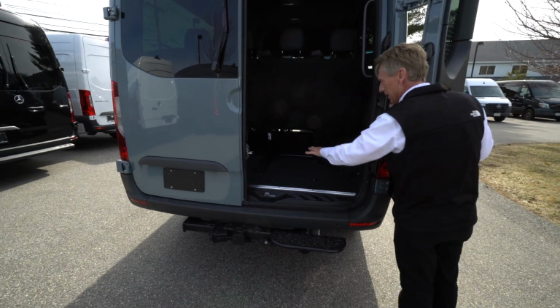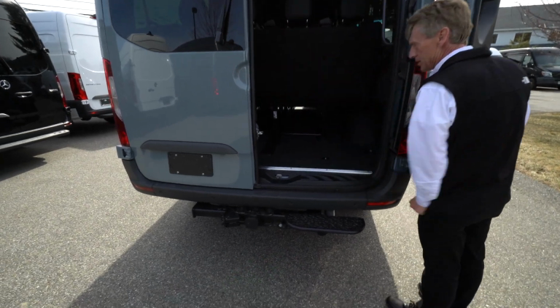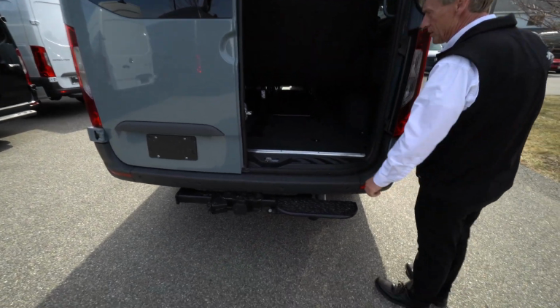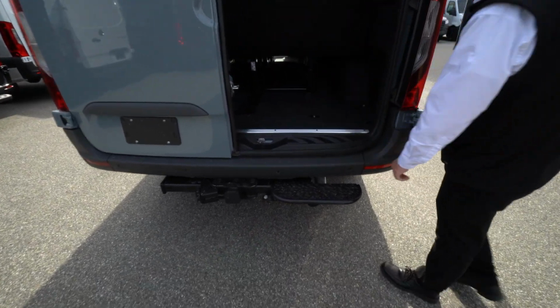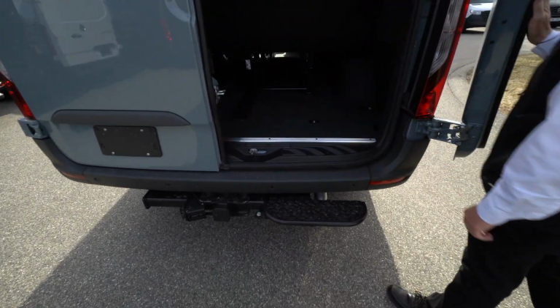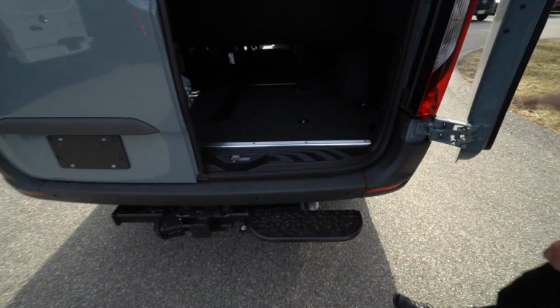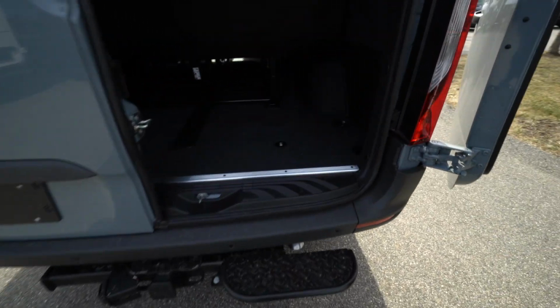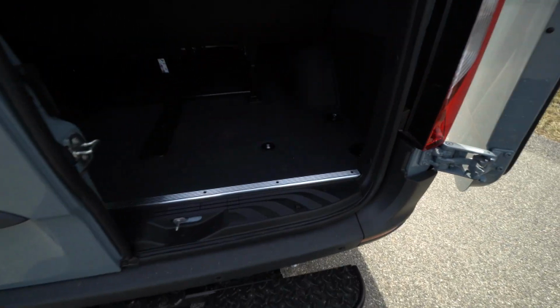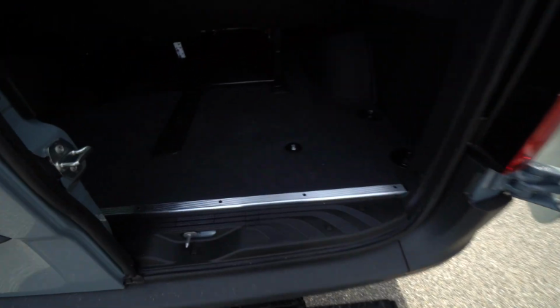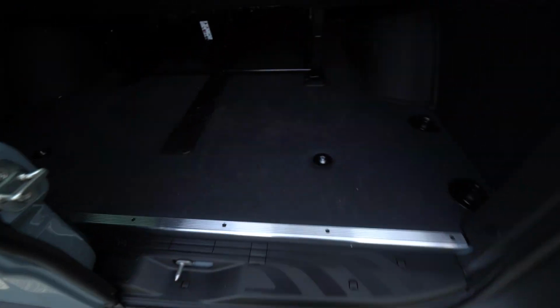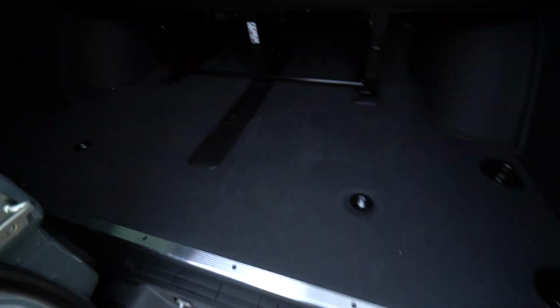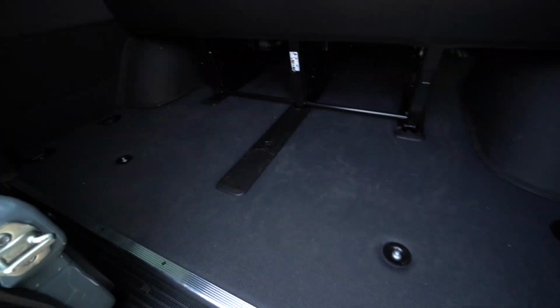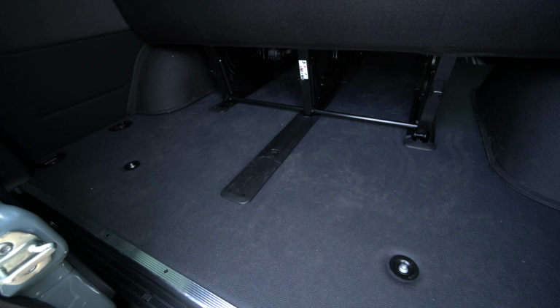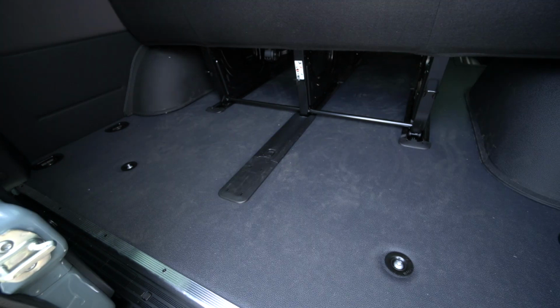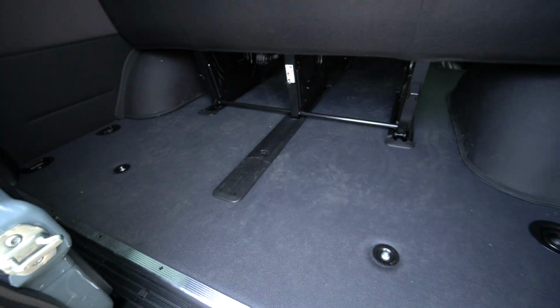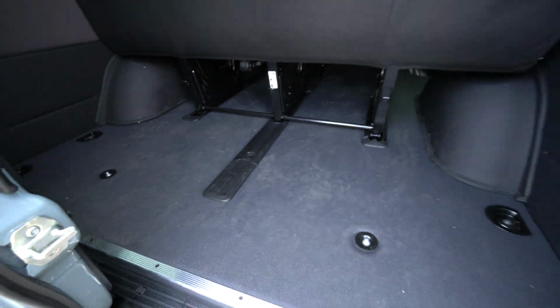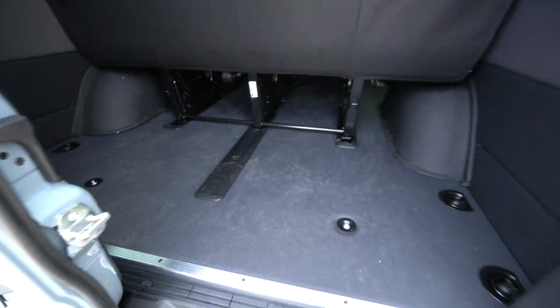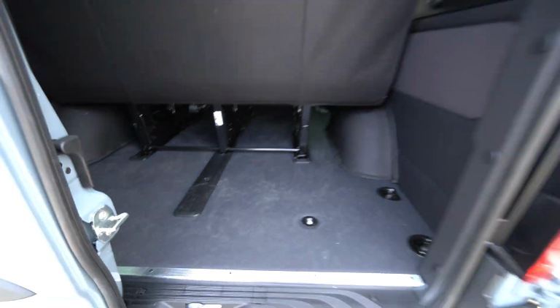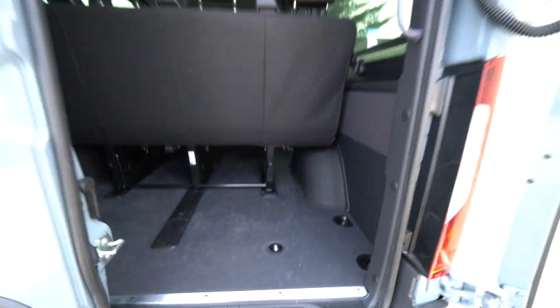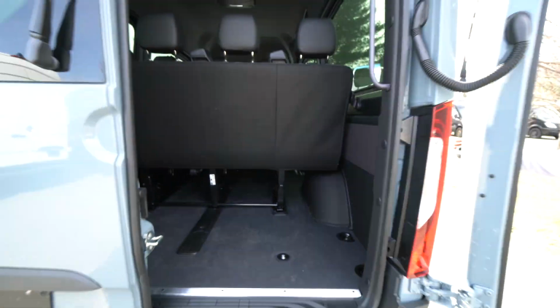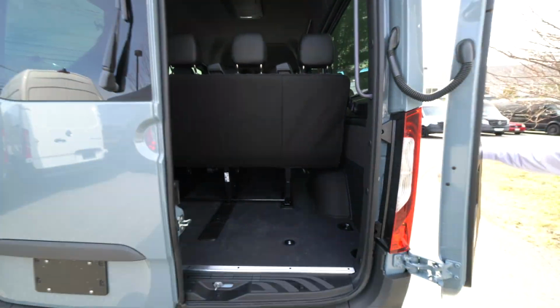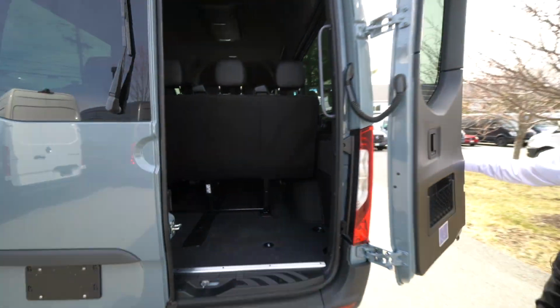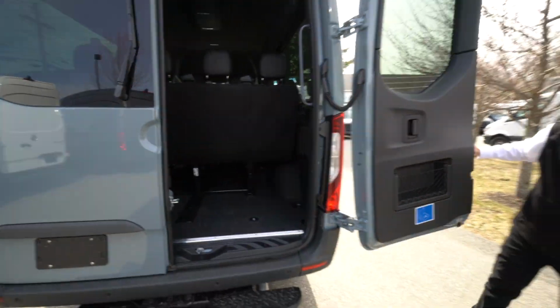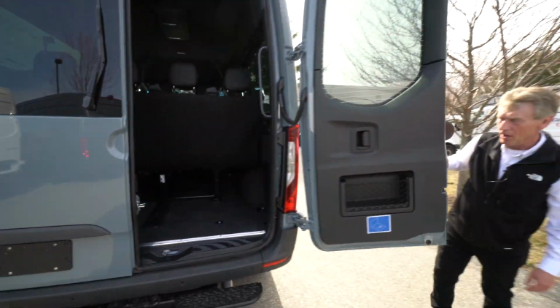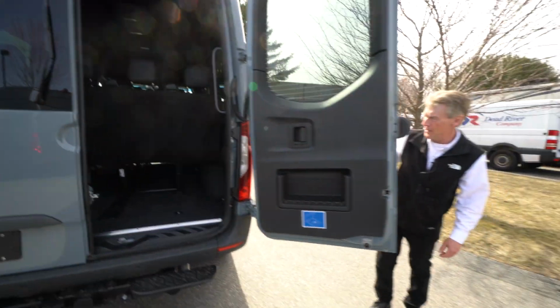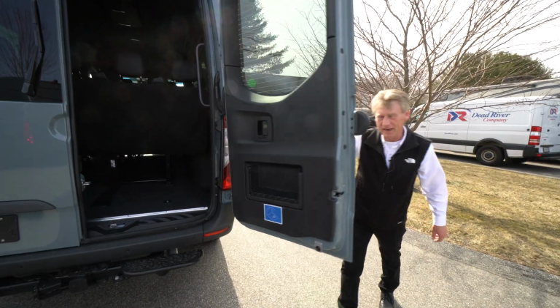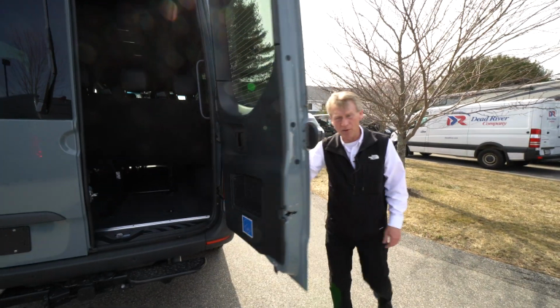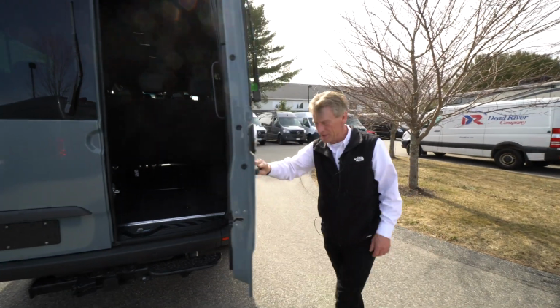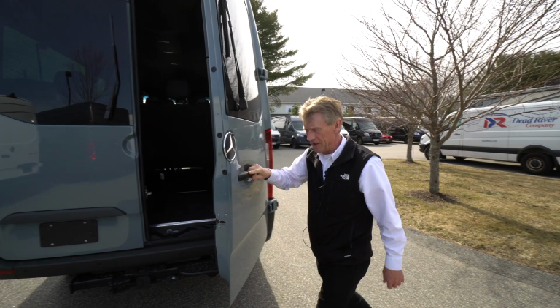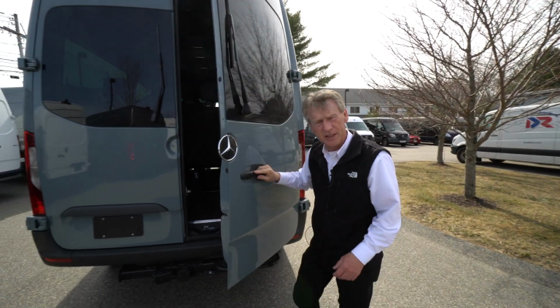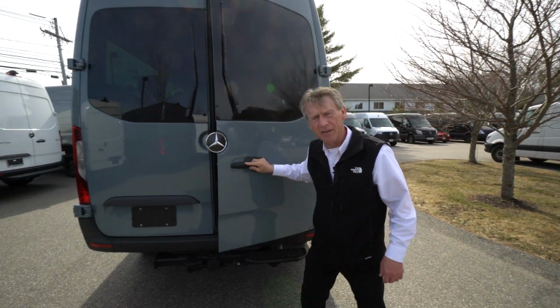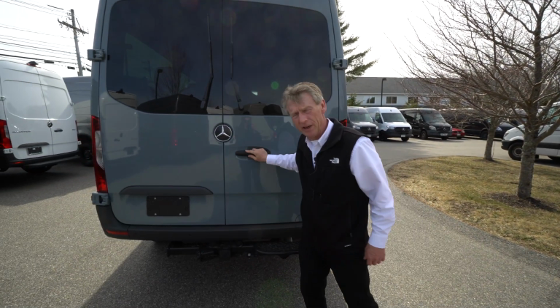There's plenty of storage back here too, behind the last row of seats. So Steve, we're going to hop in the van now and go over some features in there for you.